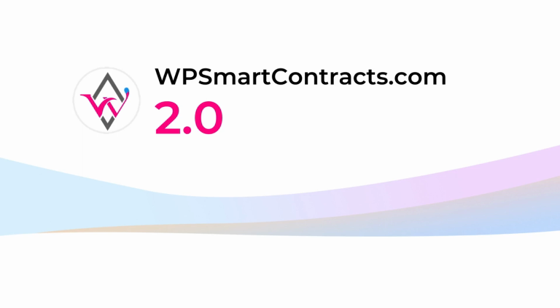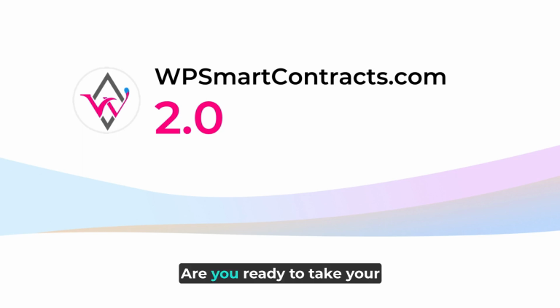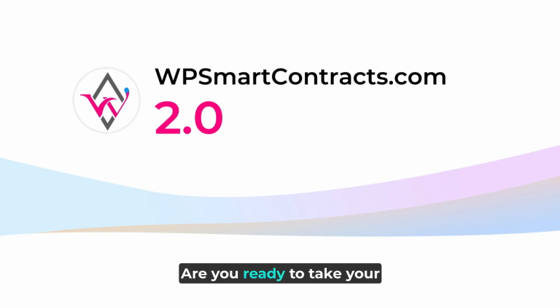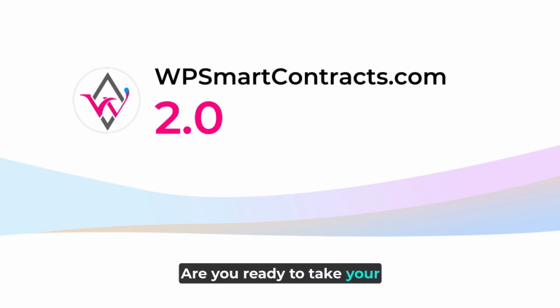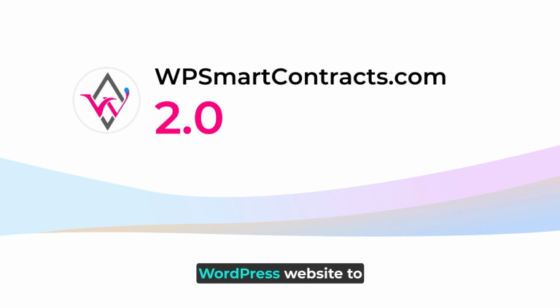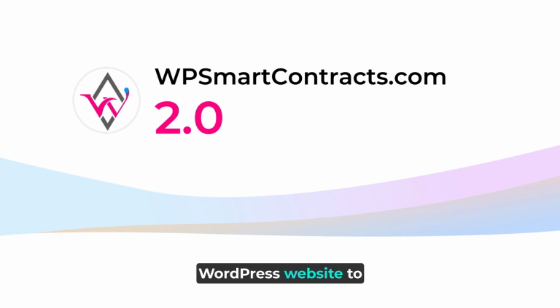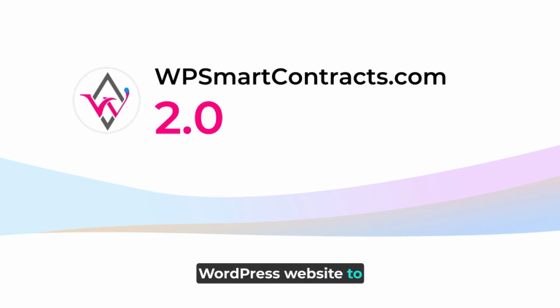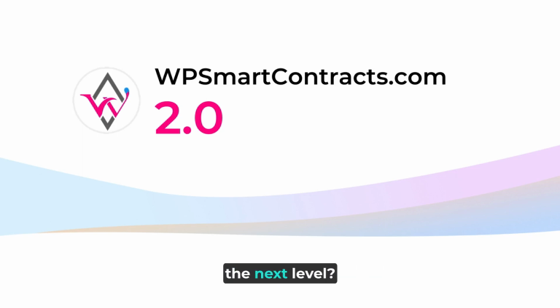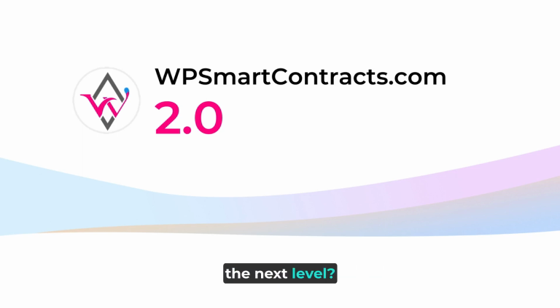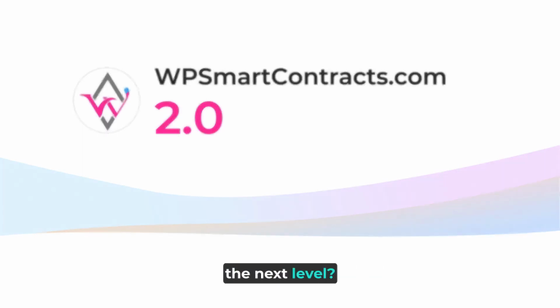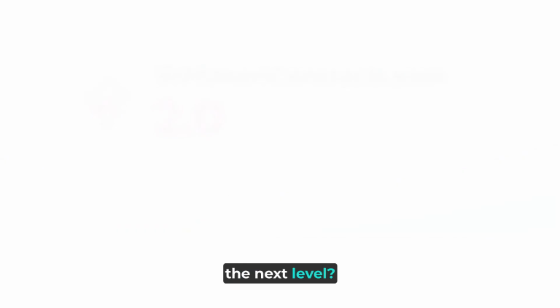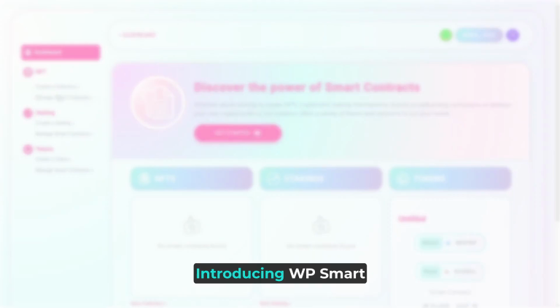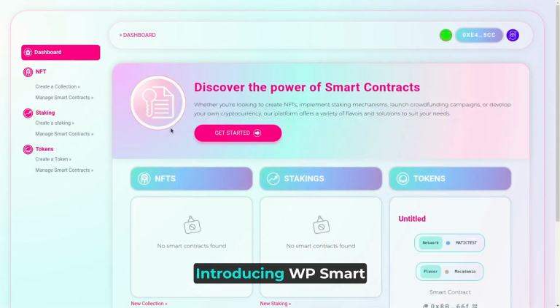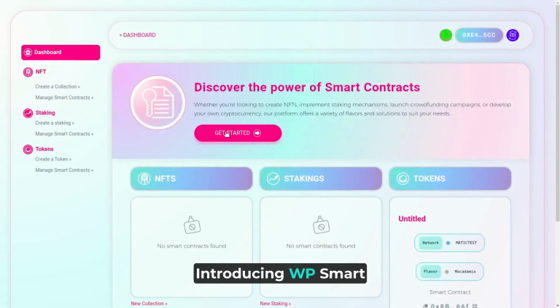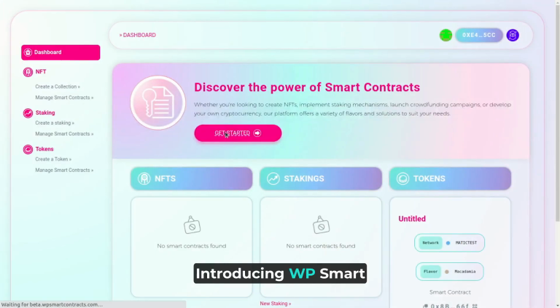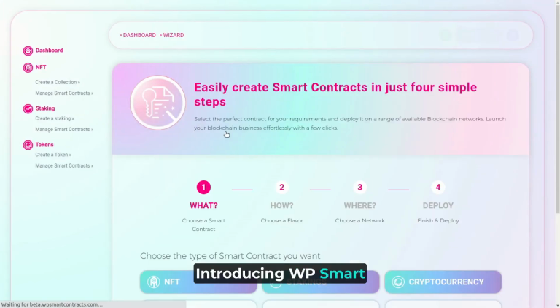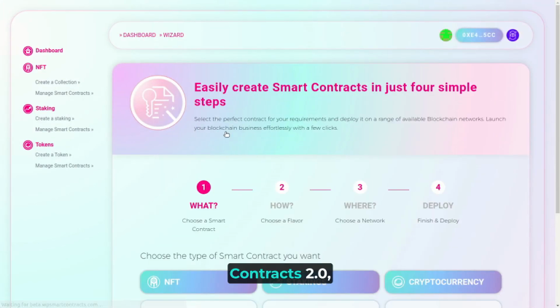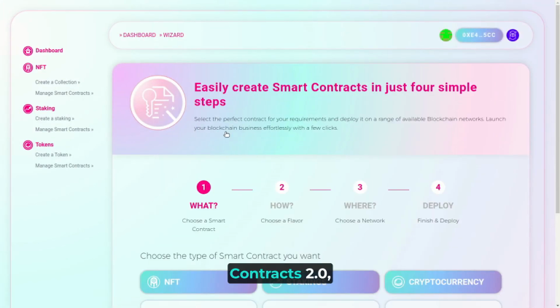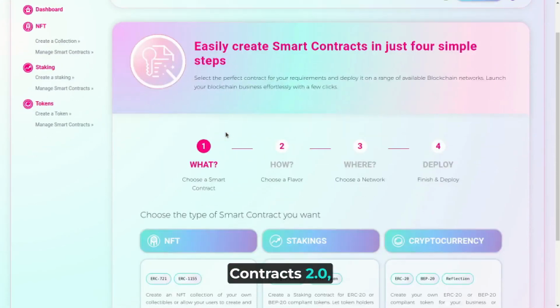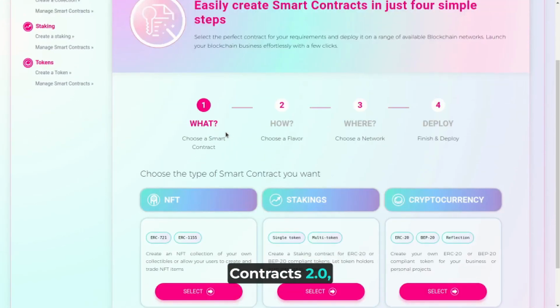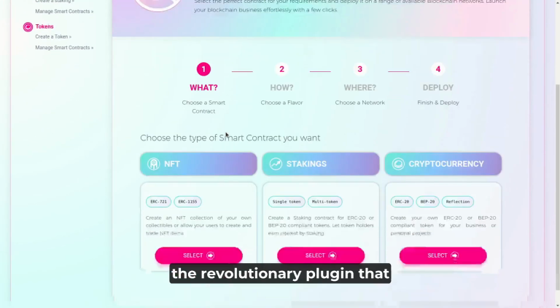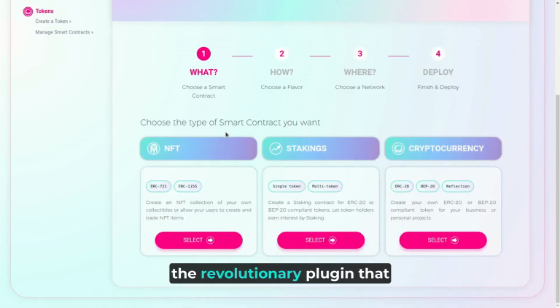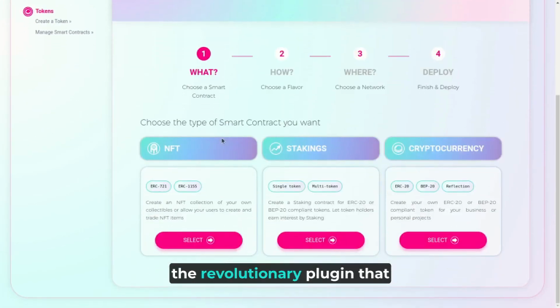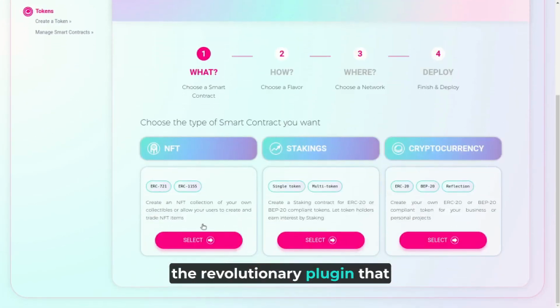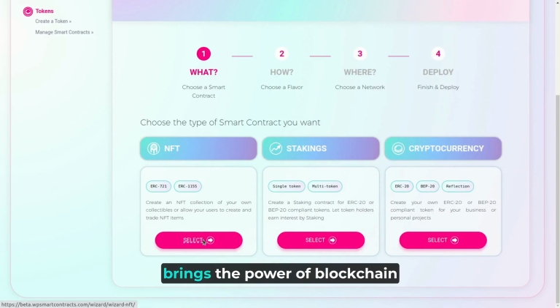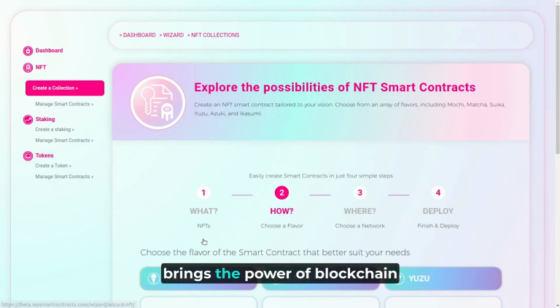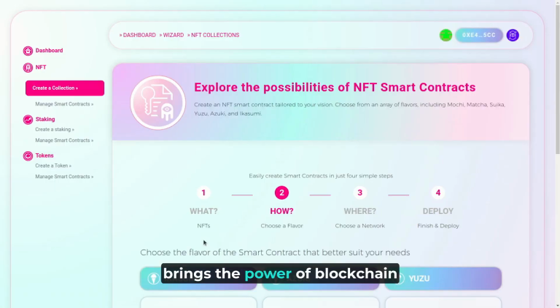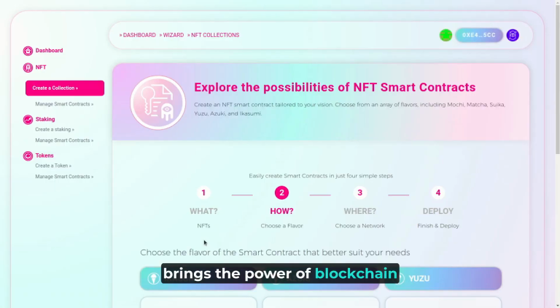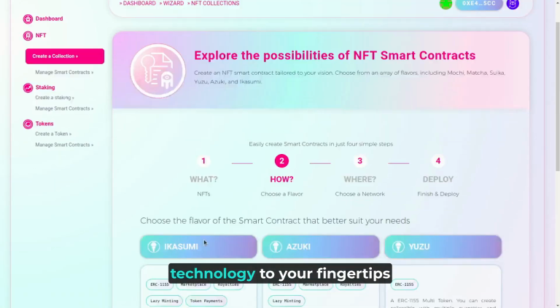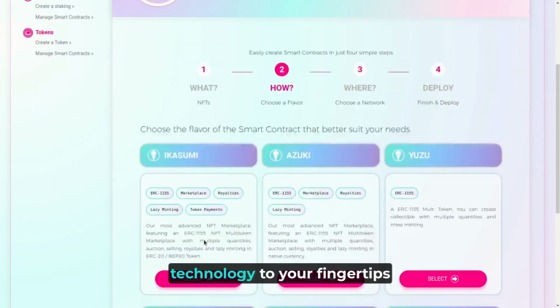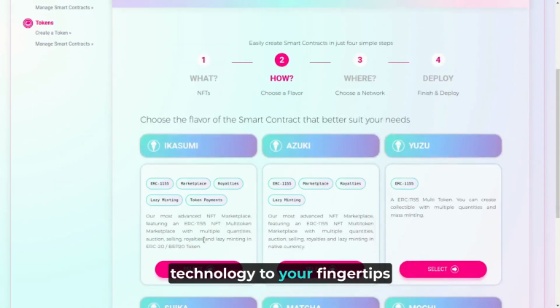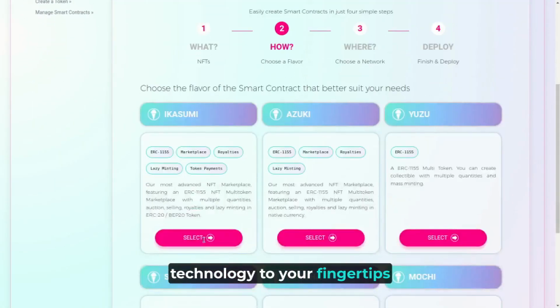Are you ready to take your WordPress website to the next level? Introducing WP Smart Contracts 2.0, the revolutionary plugin that brings the power of blockchain technology to your fingertips.